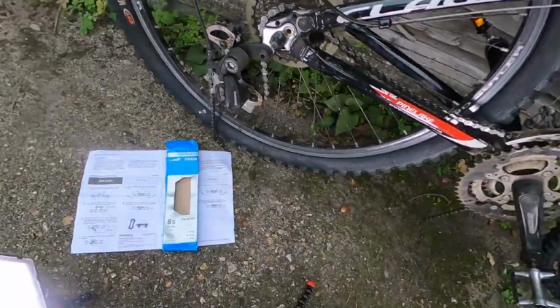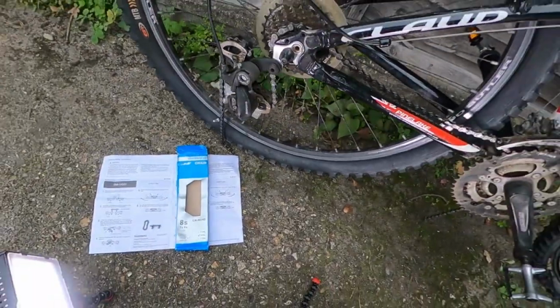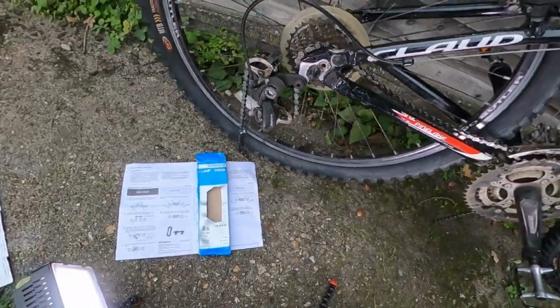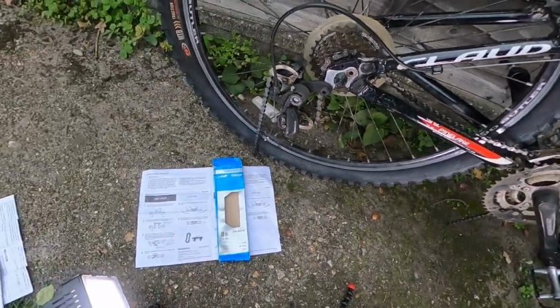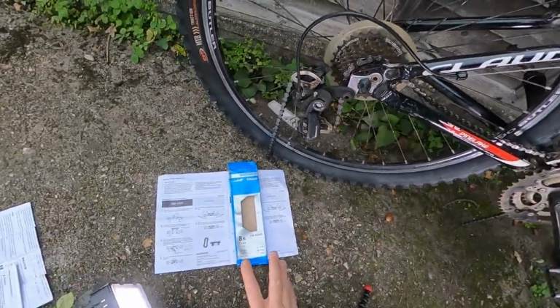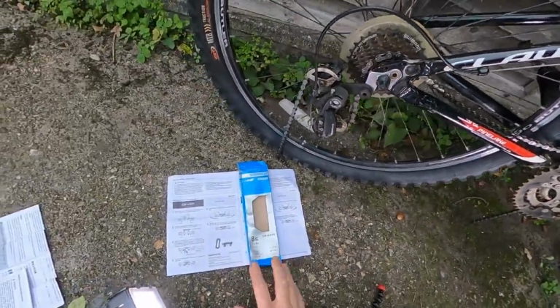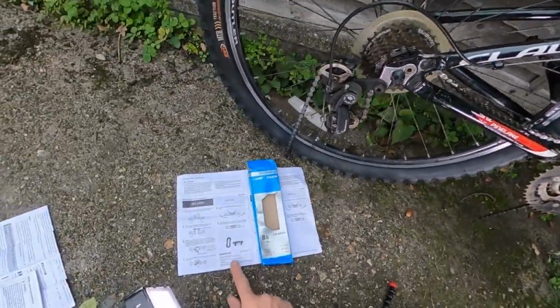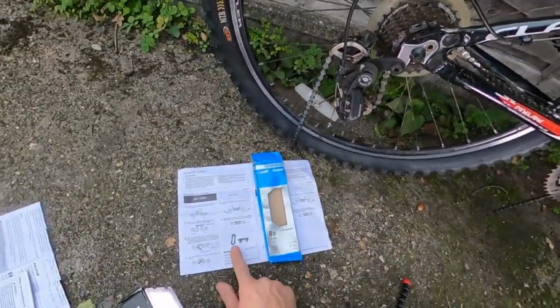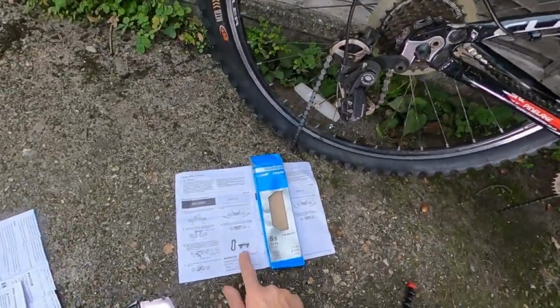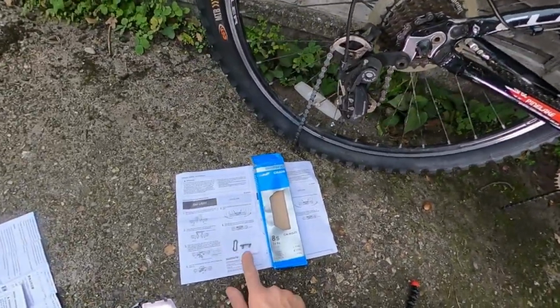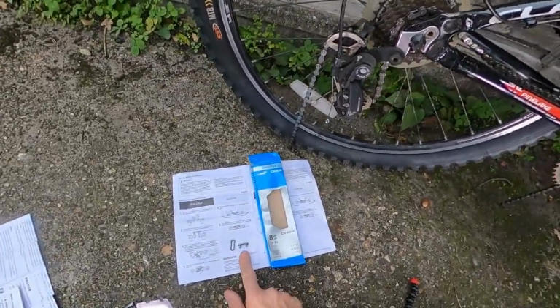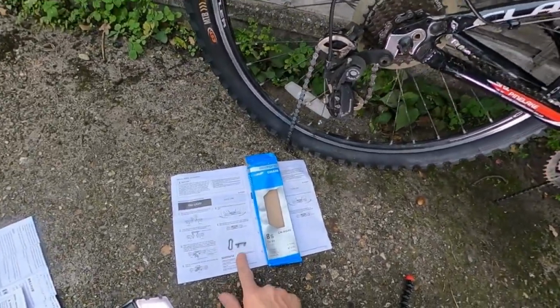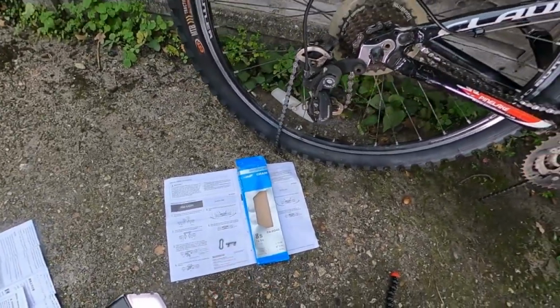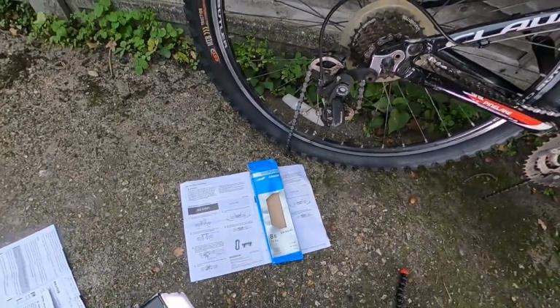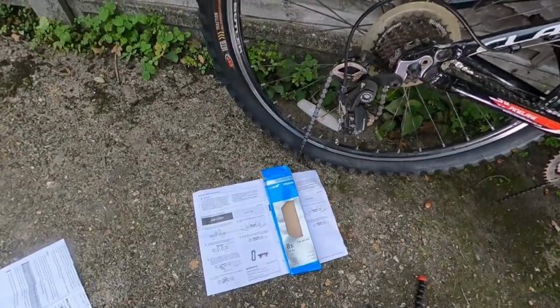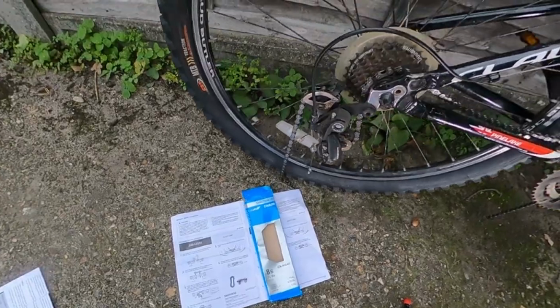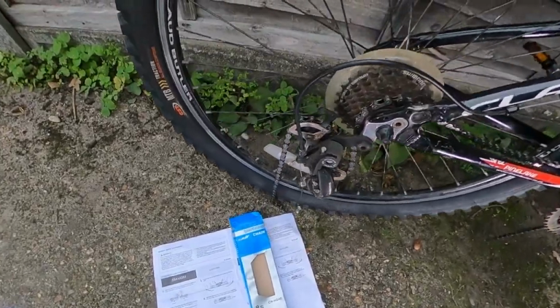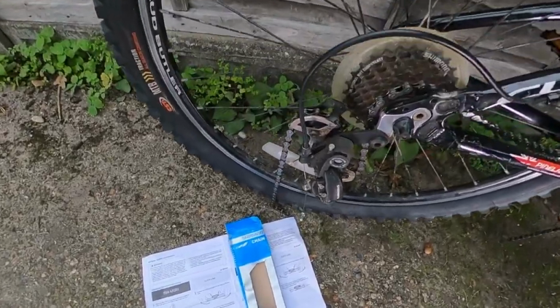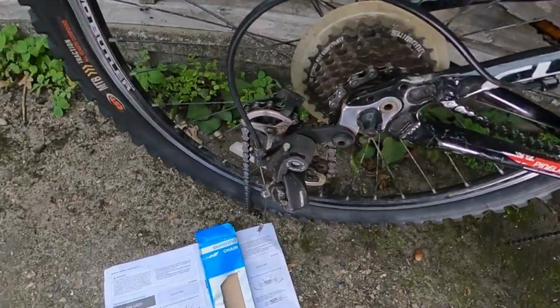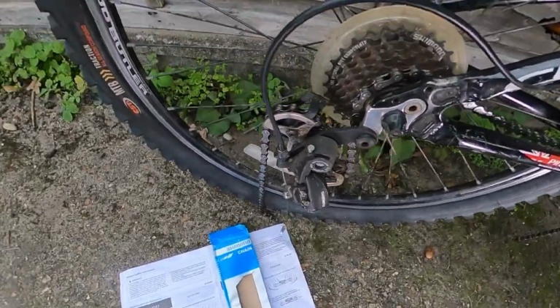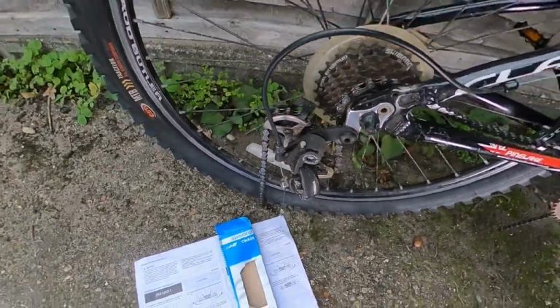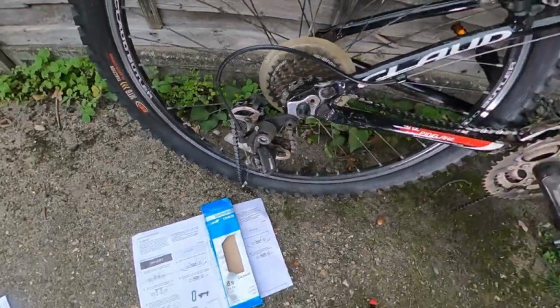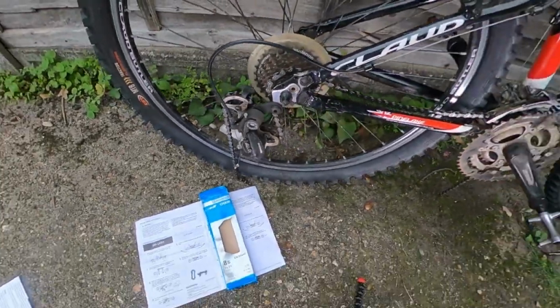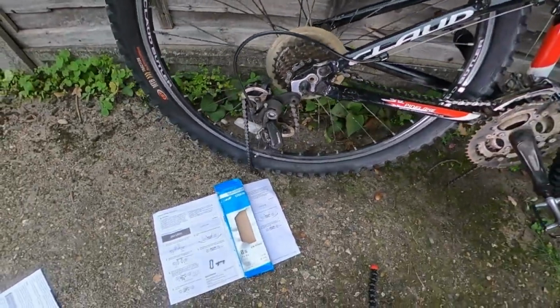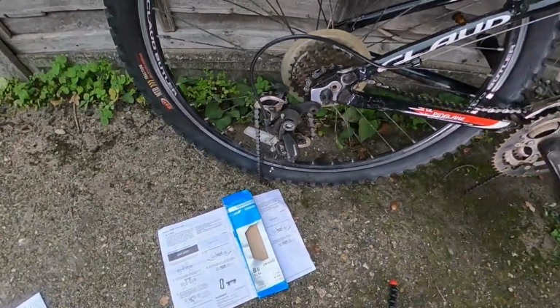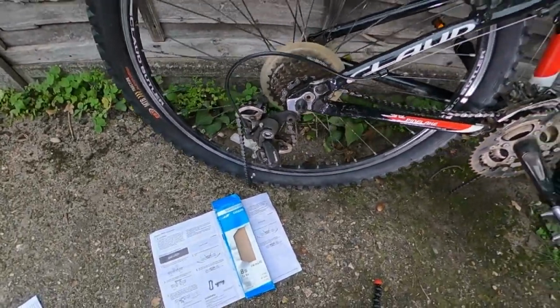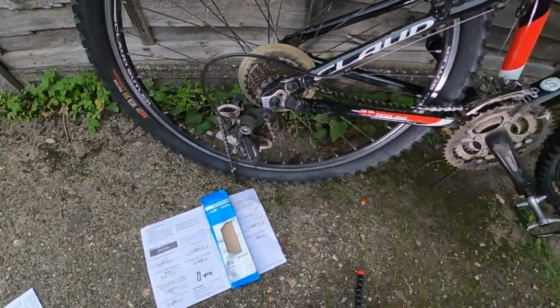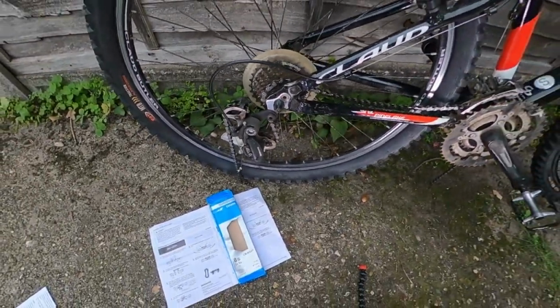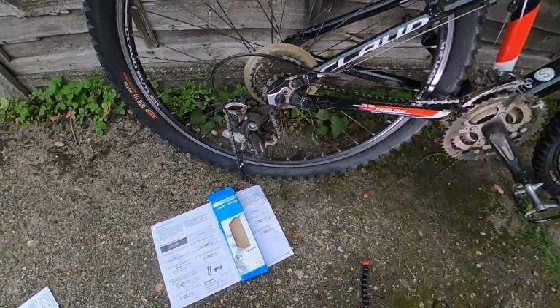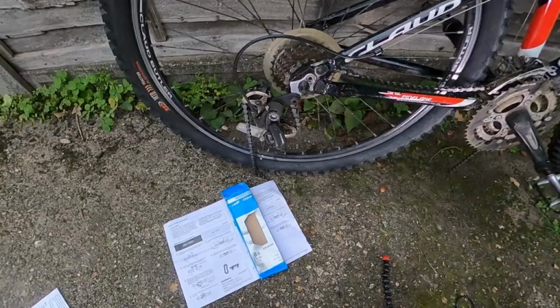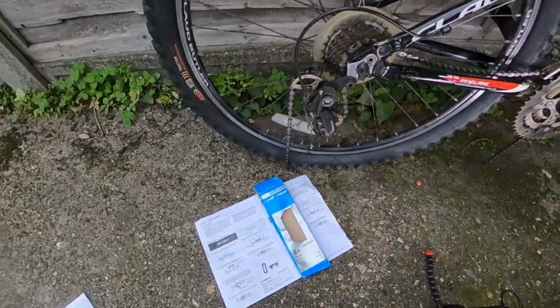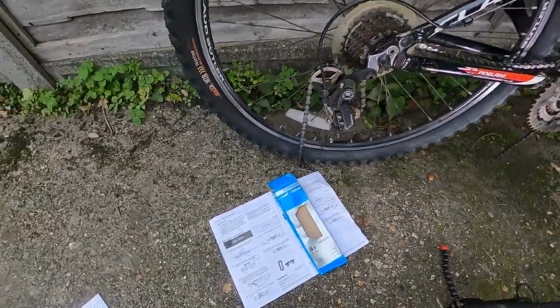Have you bought a Shimano chain with a quick link that looks like this? Have you struggled for hours to try and get it to fit? That happened to me, and in this quick video, I'll show you exactly how to fit it quickly and consistently every time.